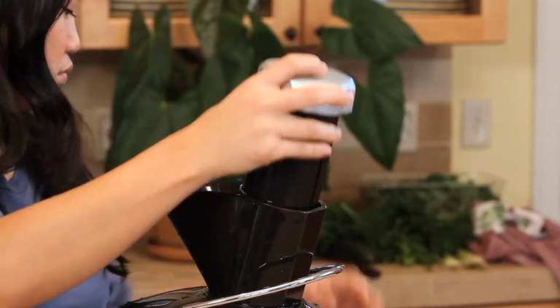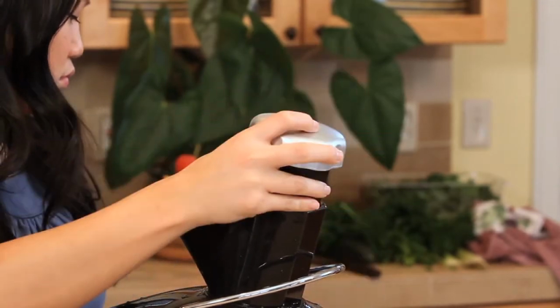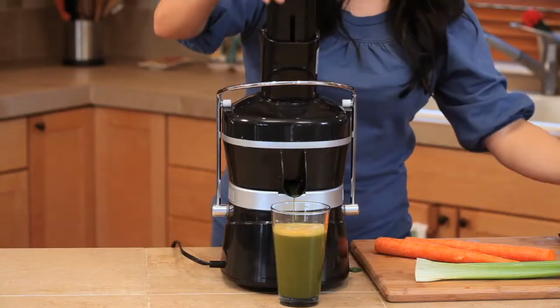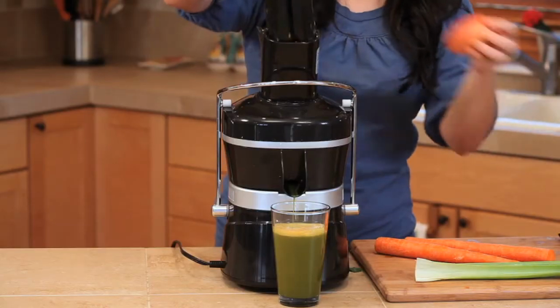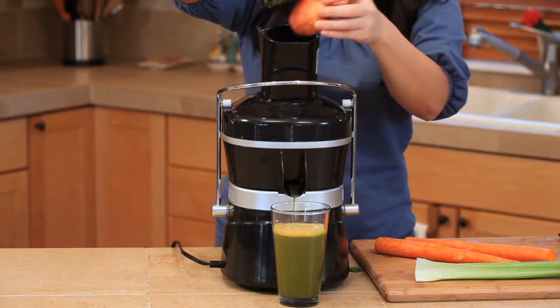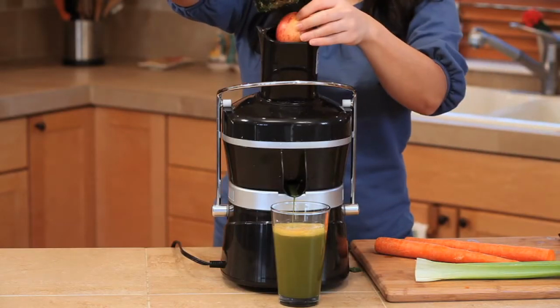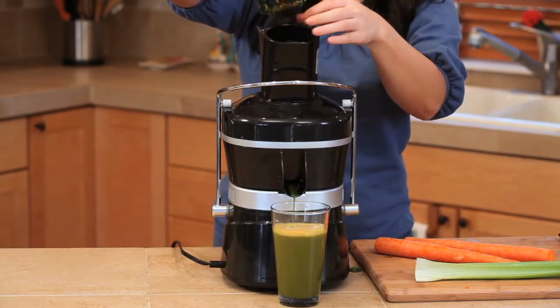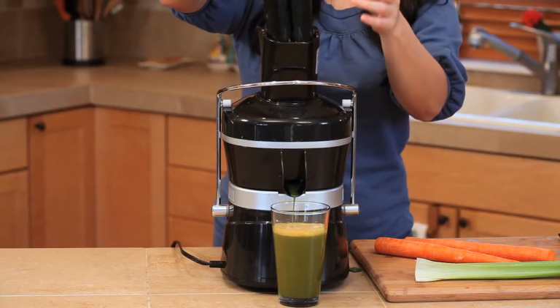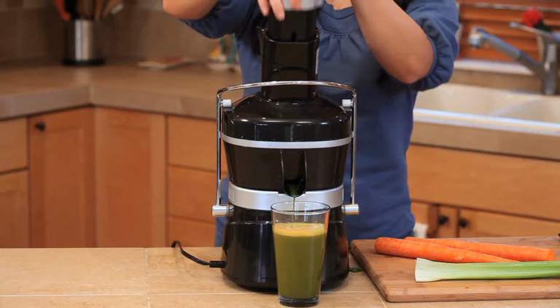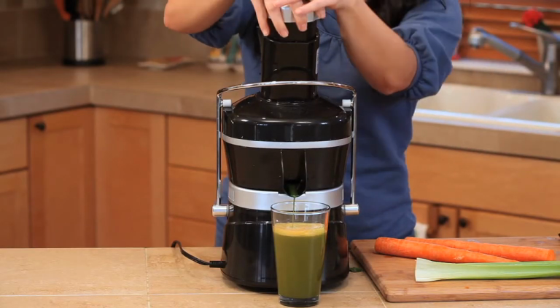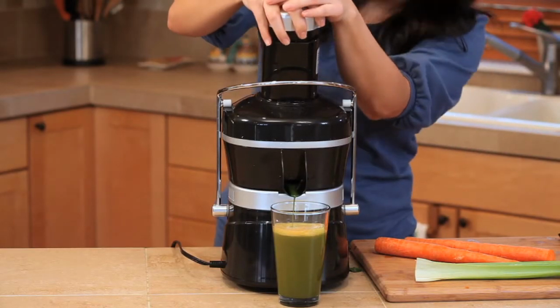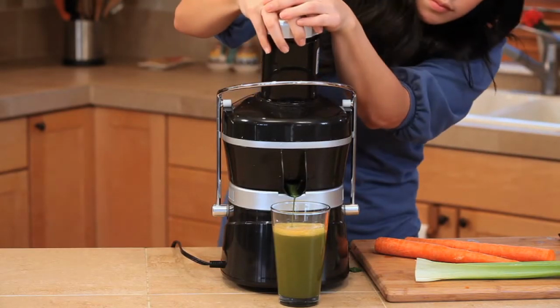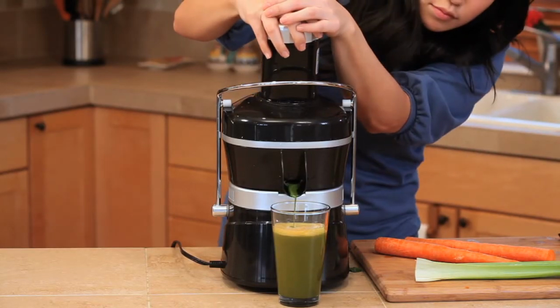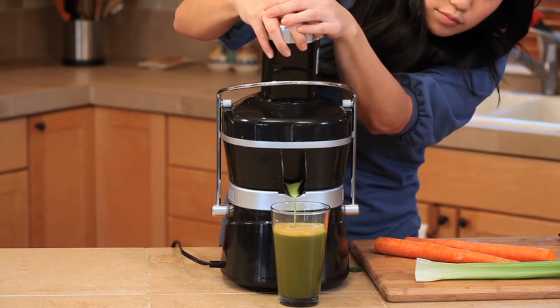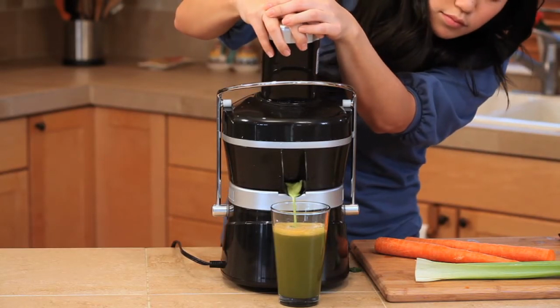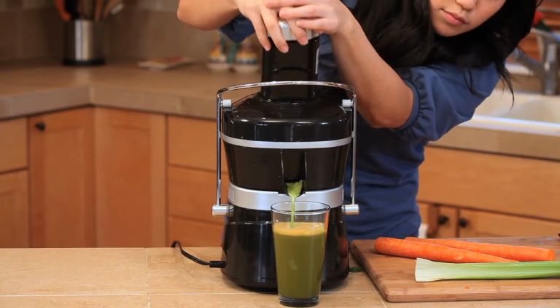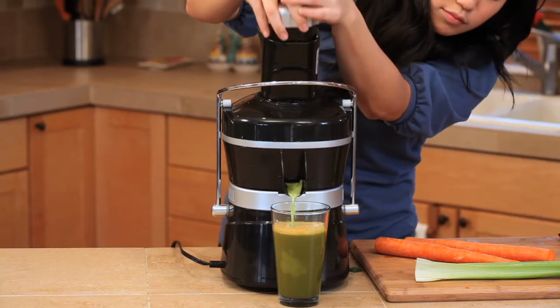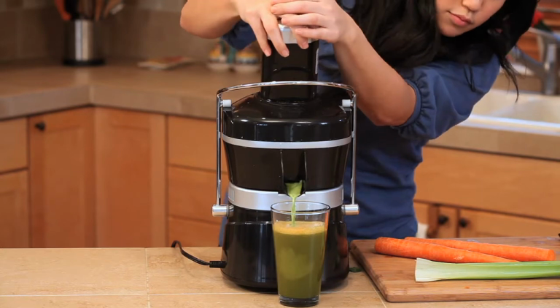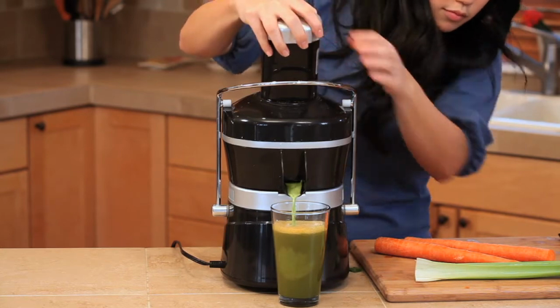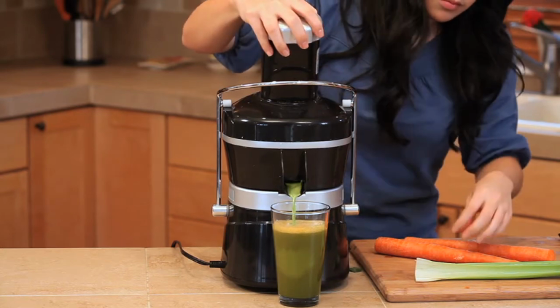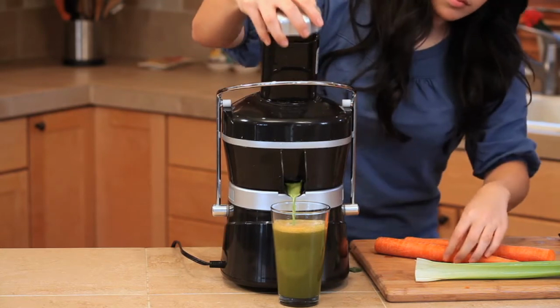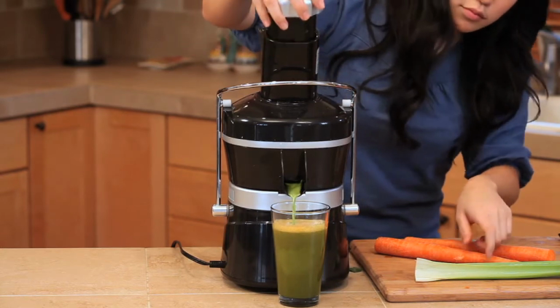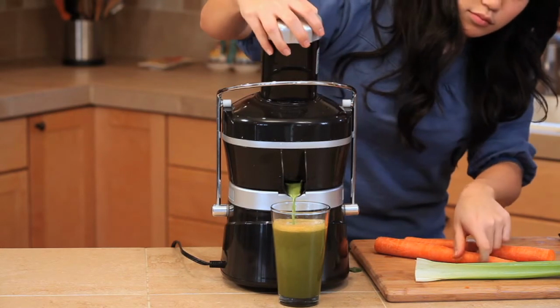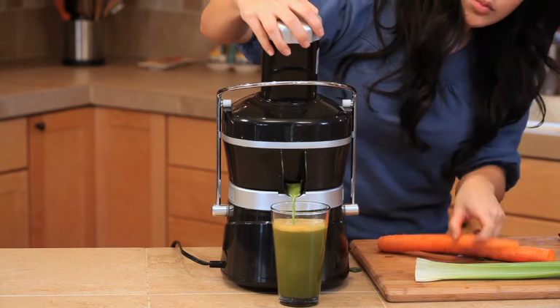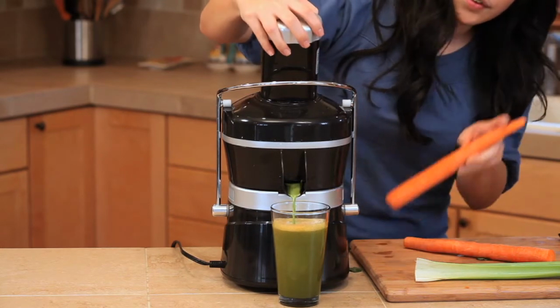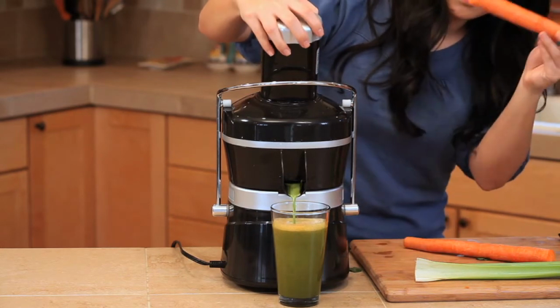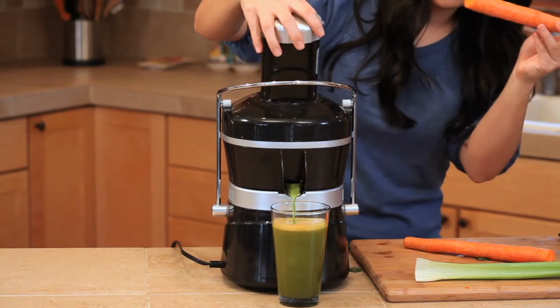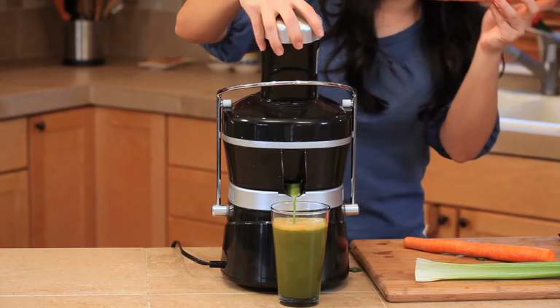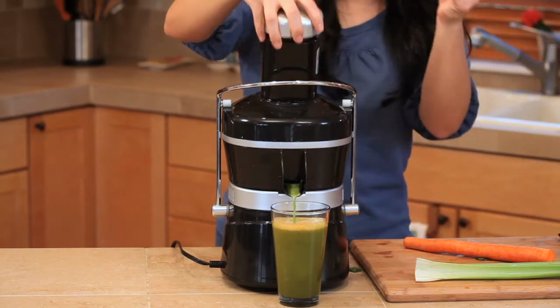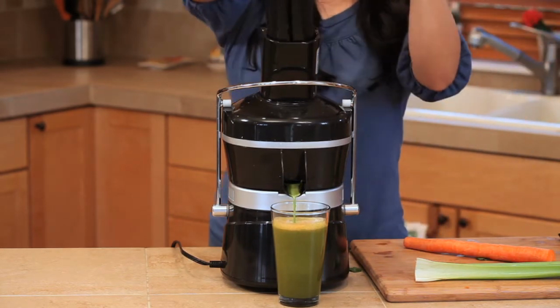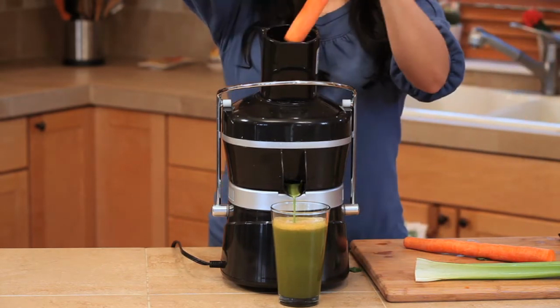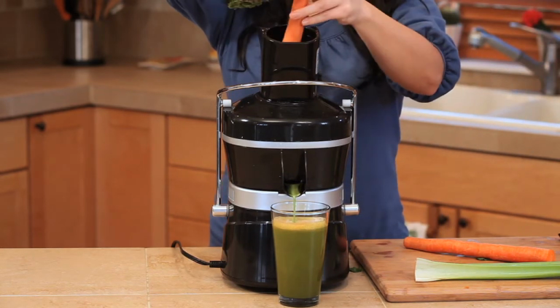Do not rush the PowerGrind Pro's two-step process of extracting and grinding. The result will be more juice and nutrients per pound of produce, especially with leafy greens.